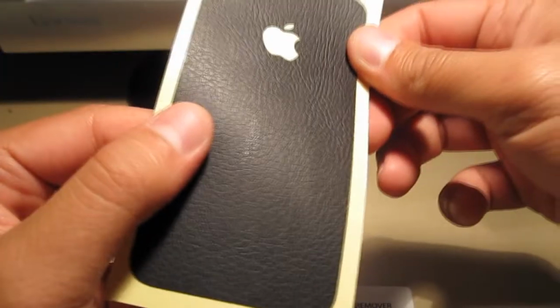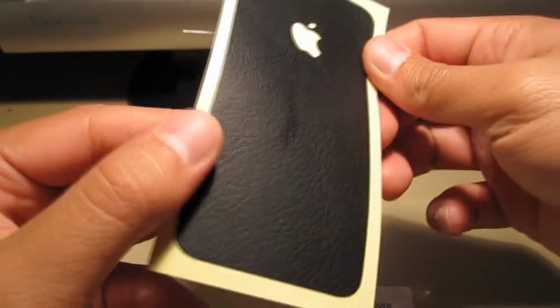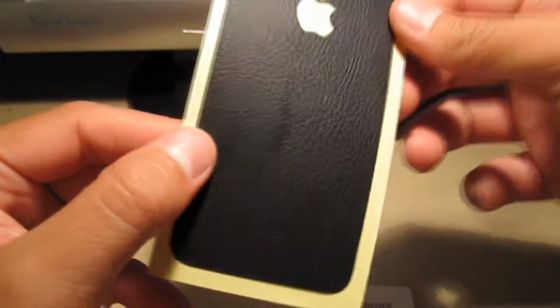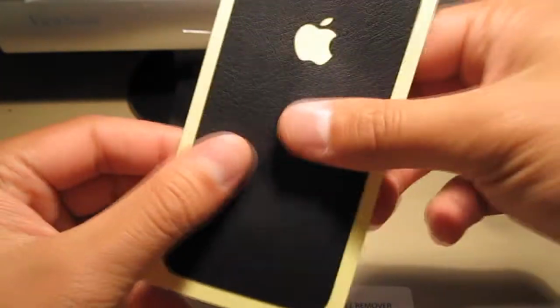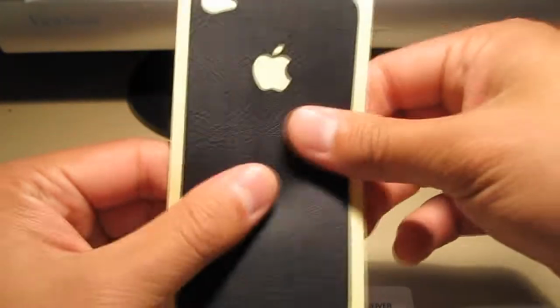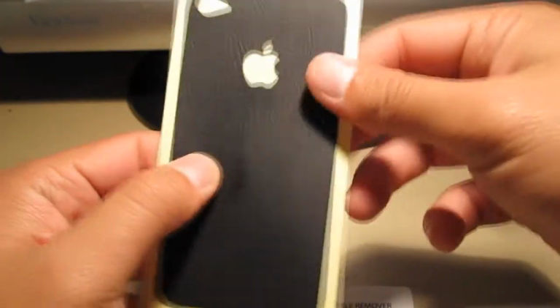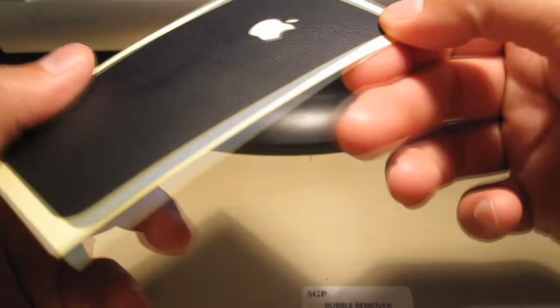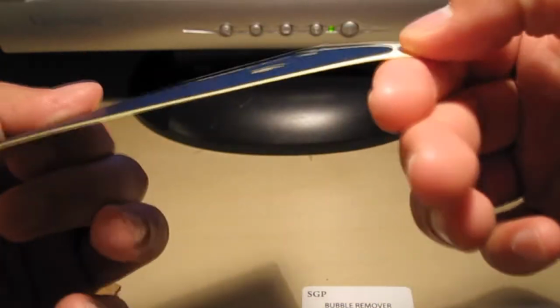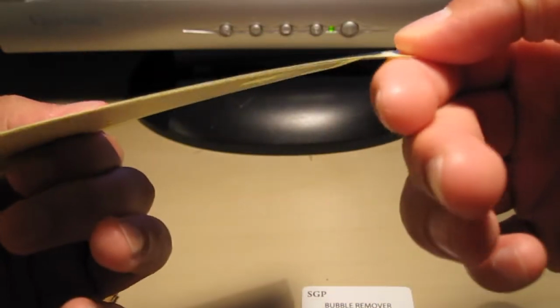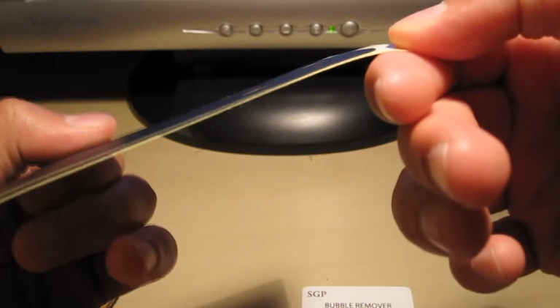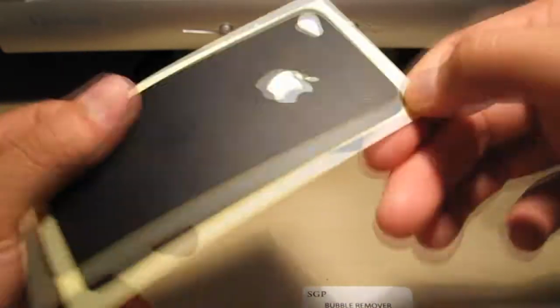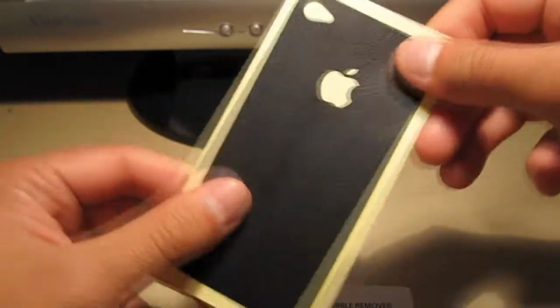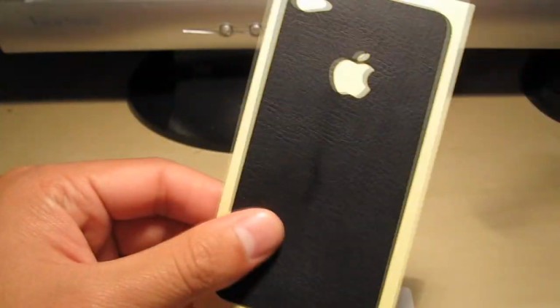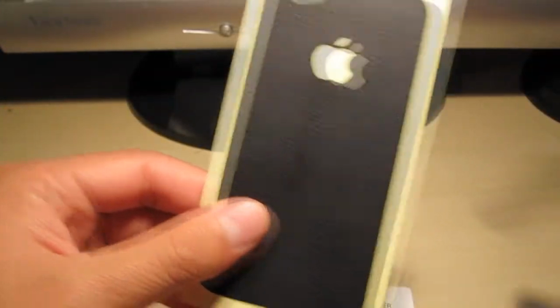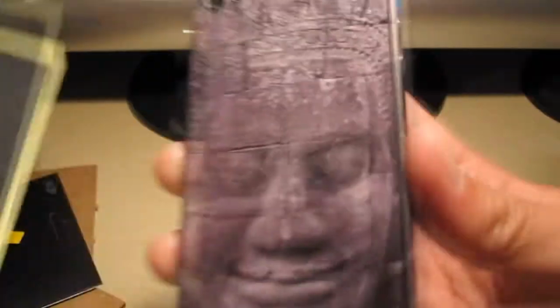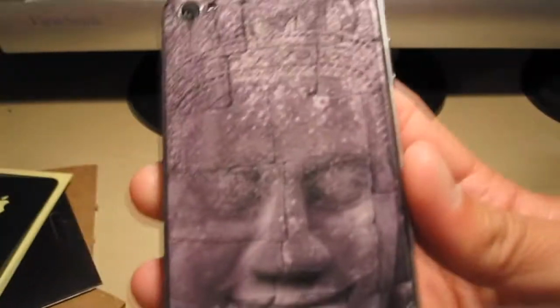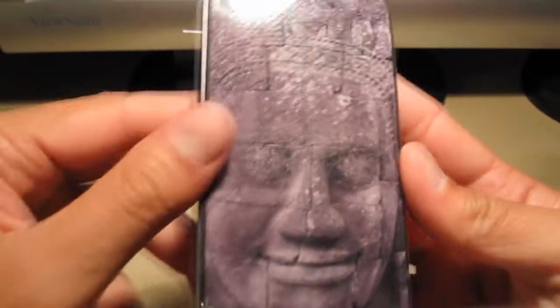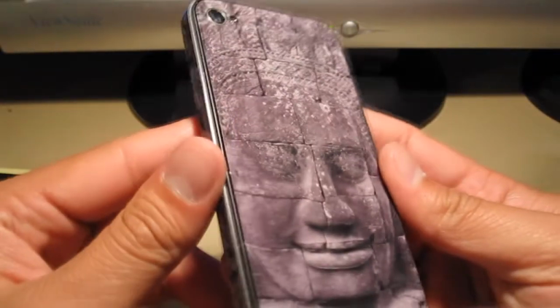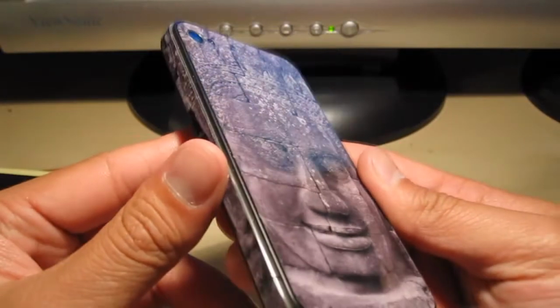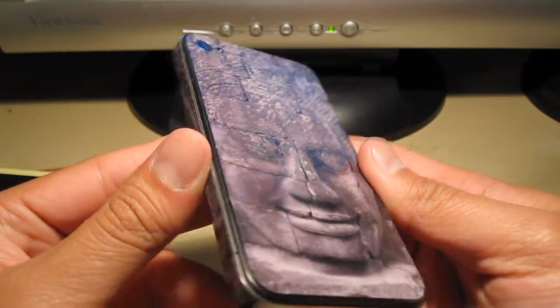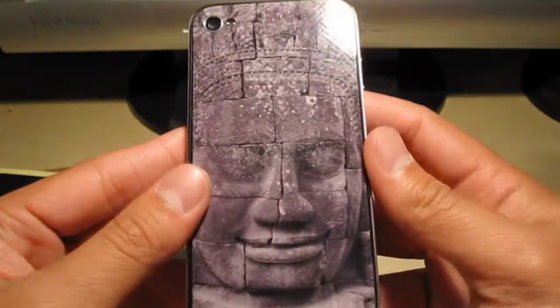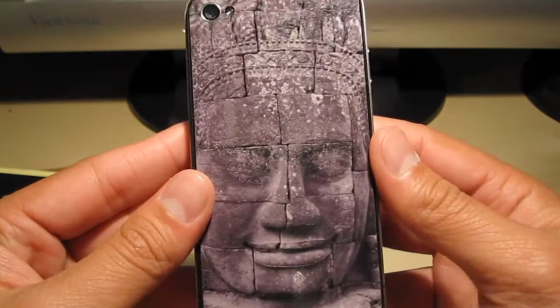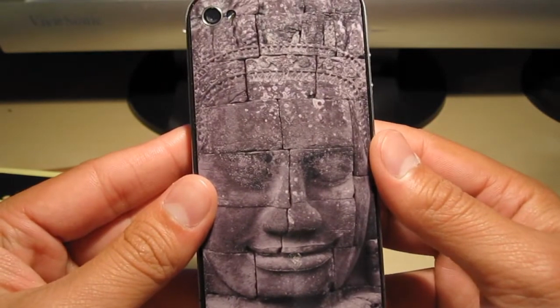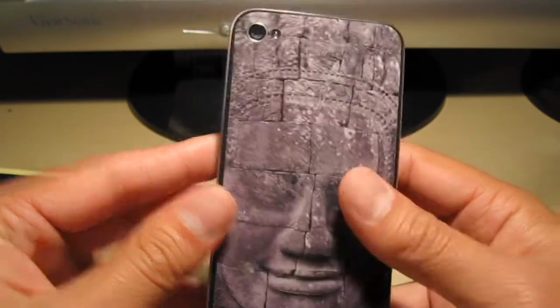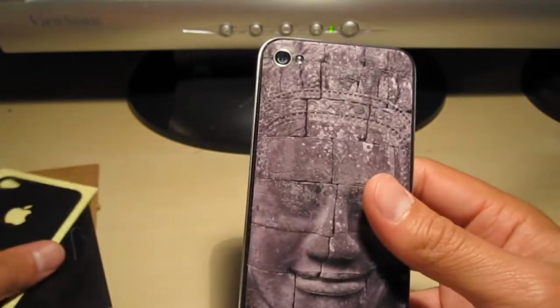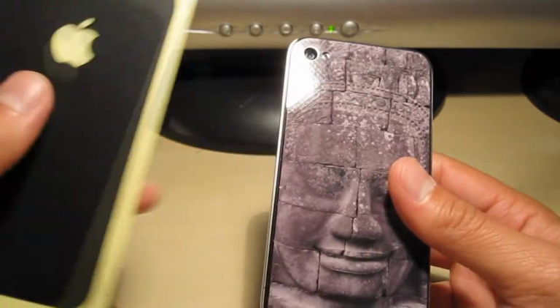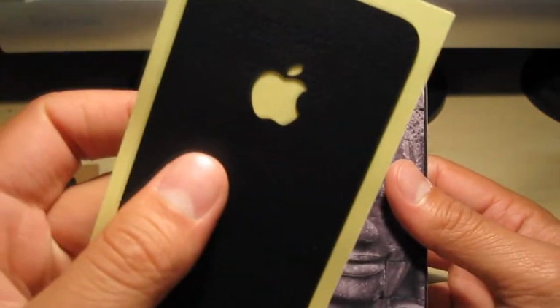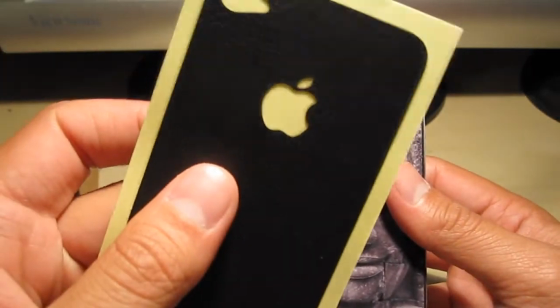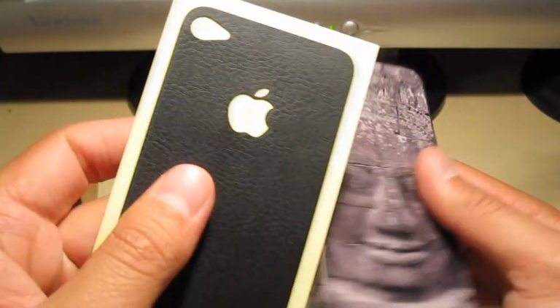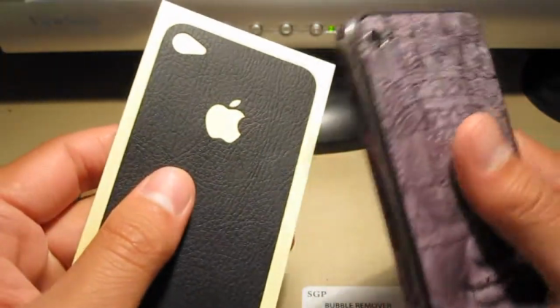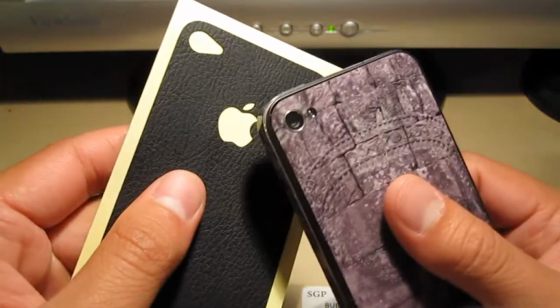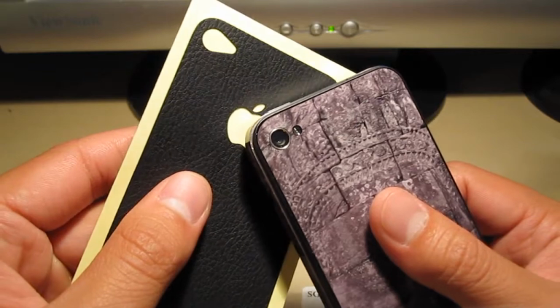No doubt about it — feels like leather. It's very thin if you guys can't really see that. But I'm going to go ahead and take off my Jealous Skin decal and do the install of this. The hardest part is probably going to be laying this down.